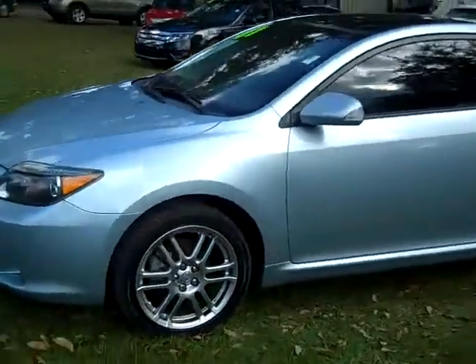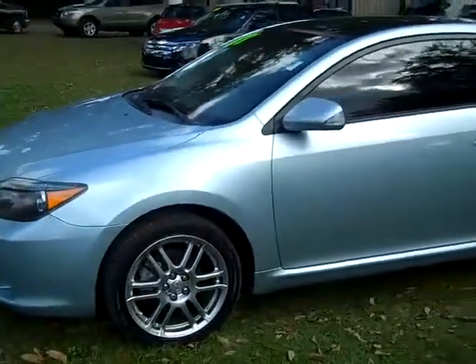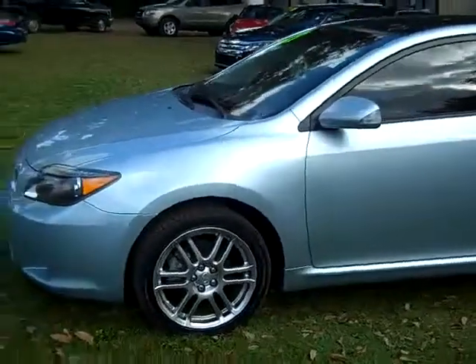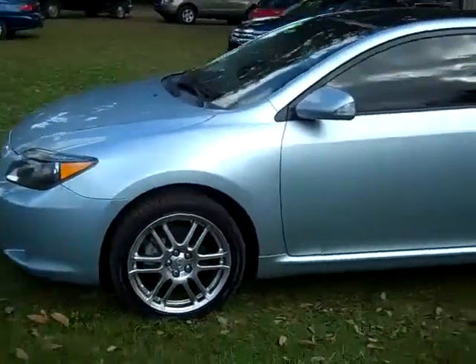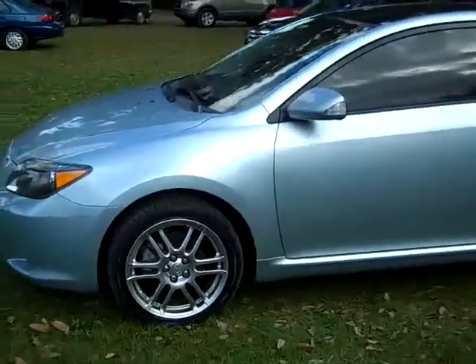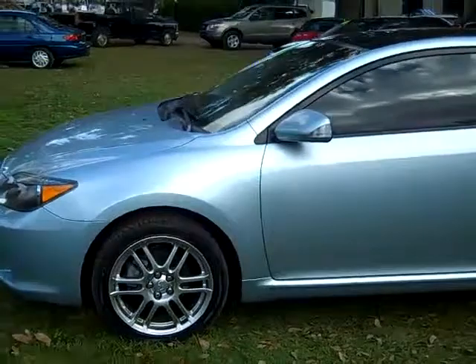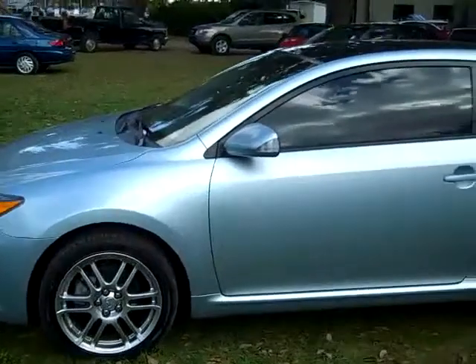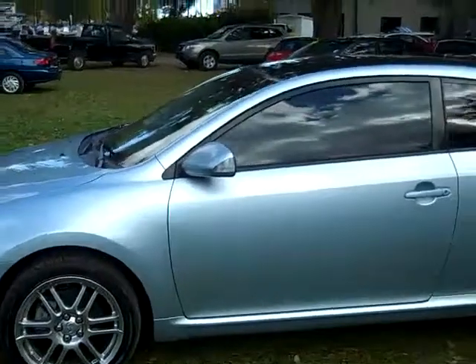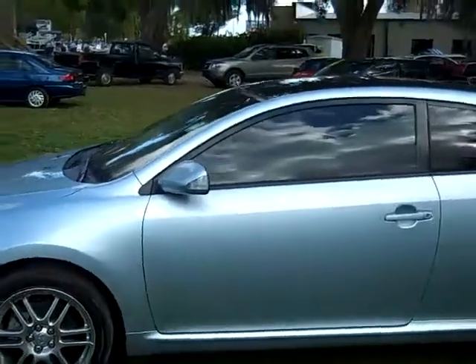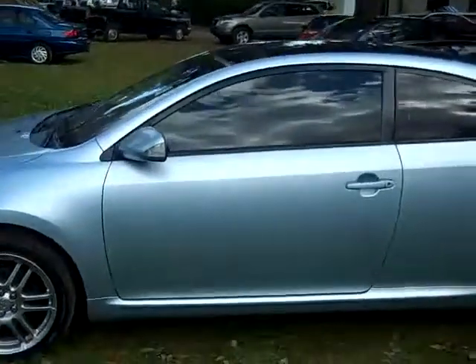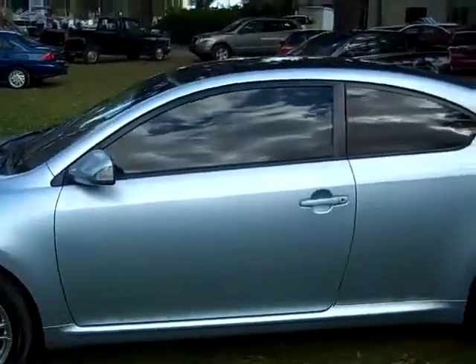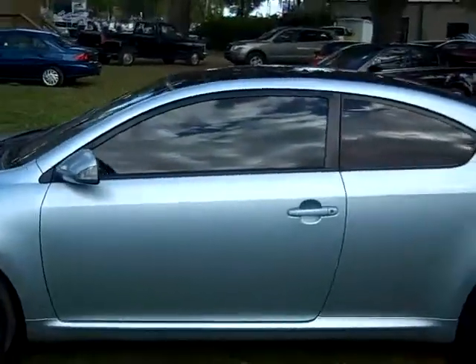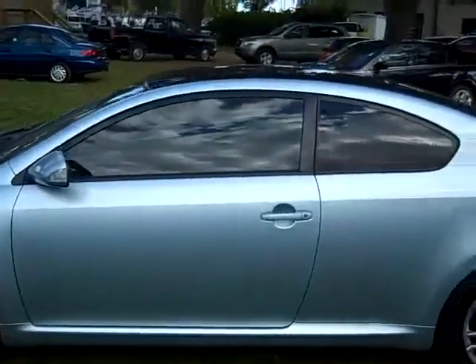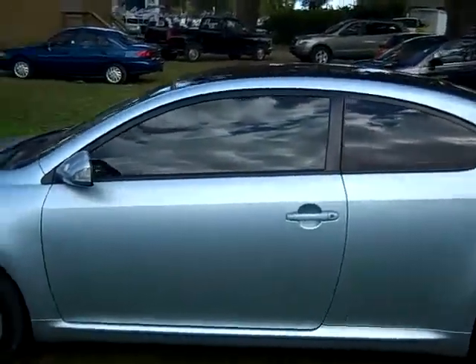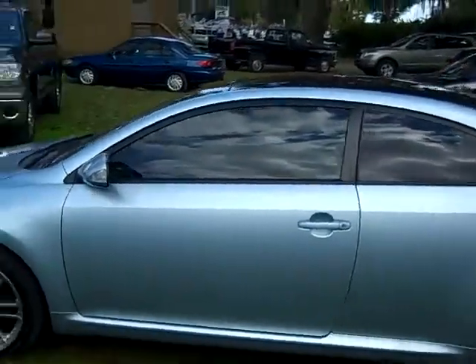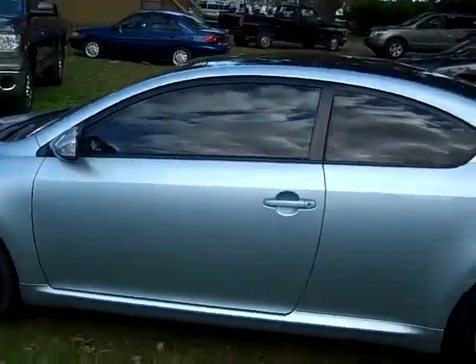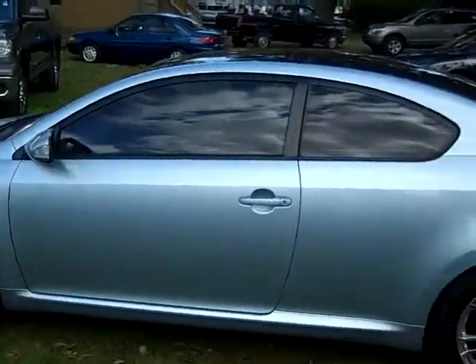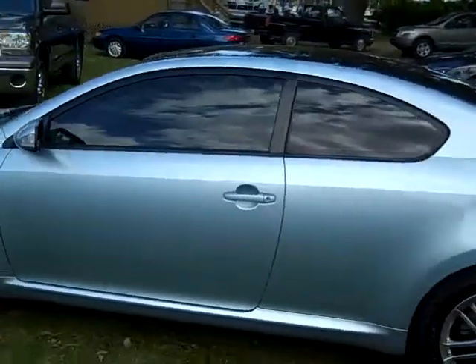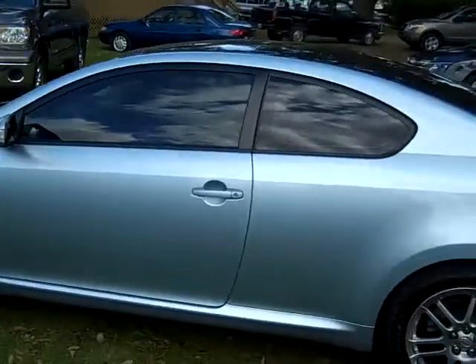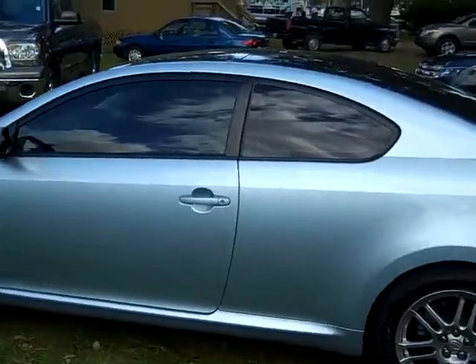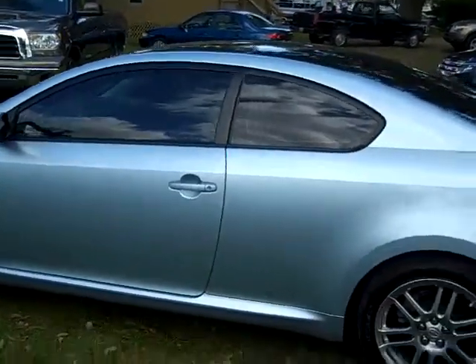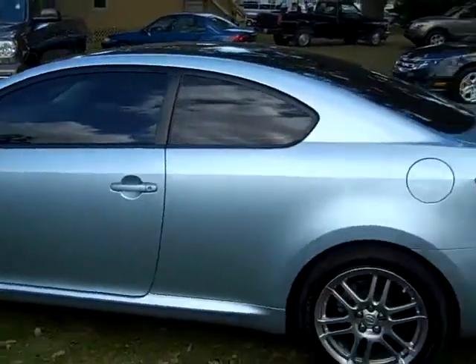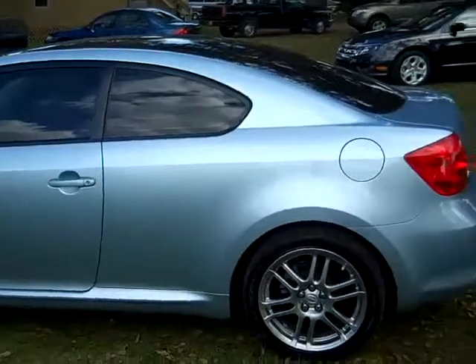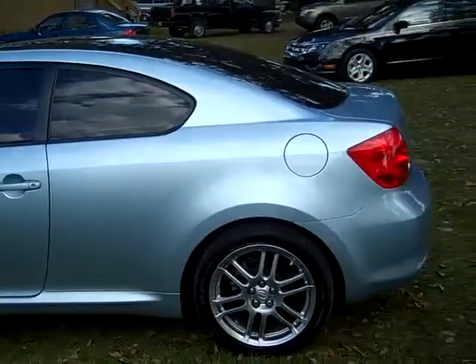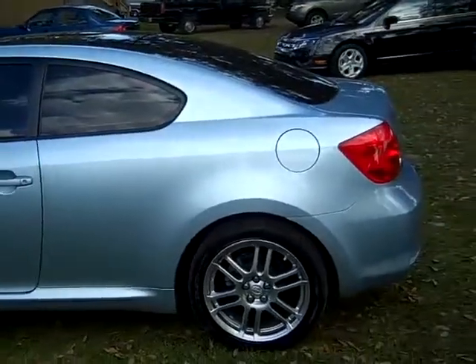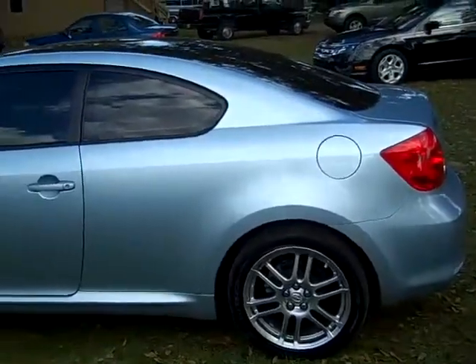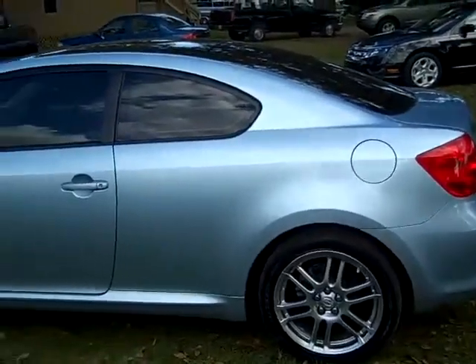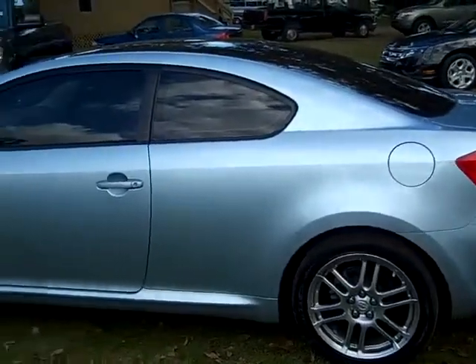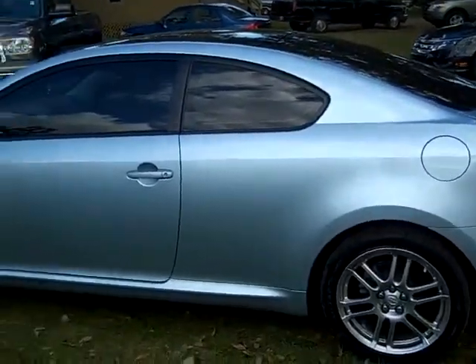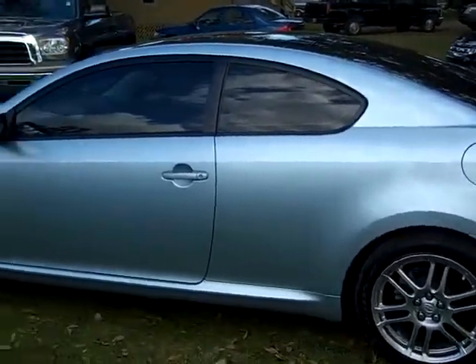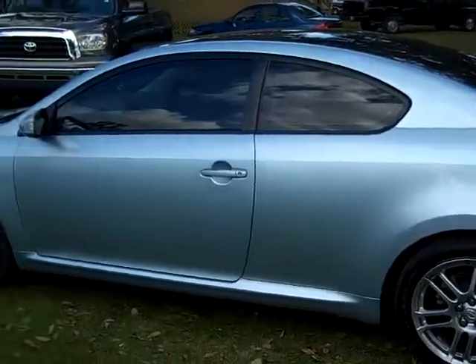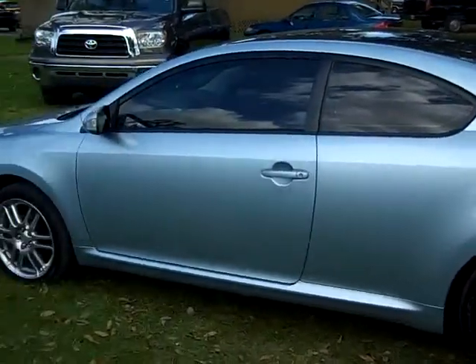This car has alloy wheels, tinted windows, and what some people might call a panoramic sunroof or a Vista sunroof. Let's take a look inside.